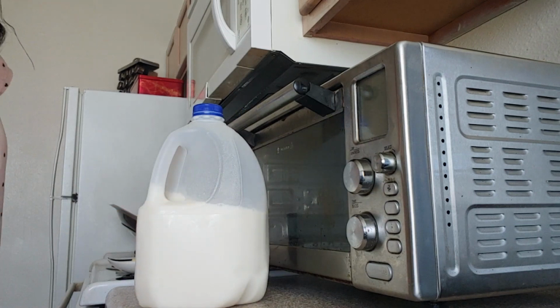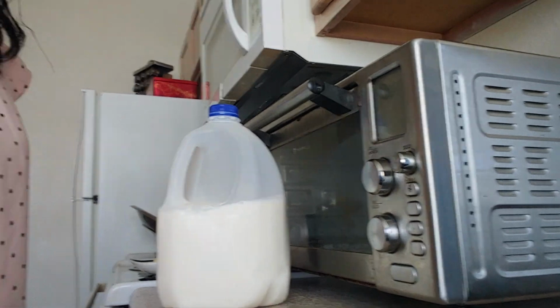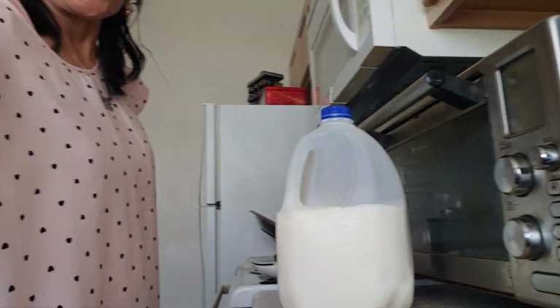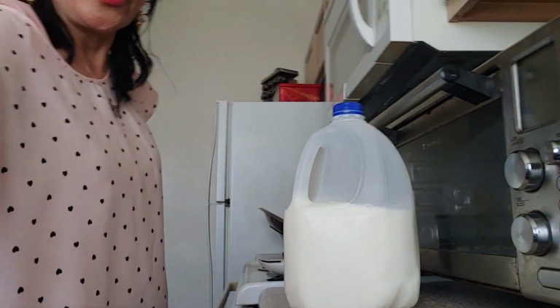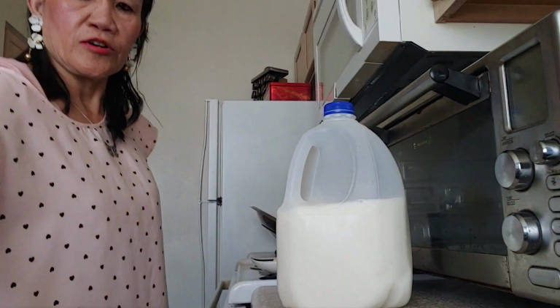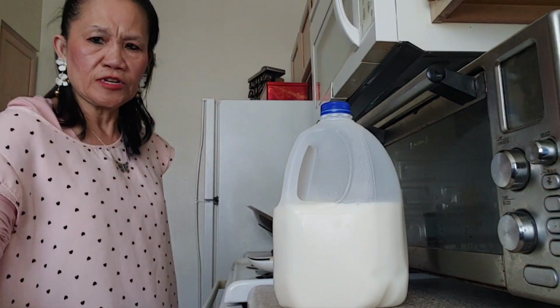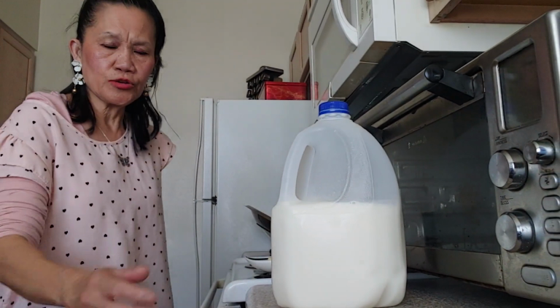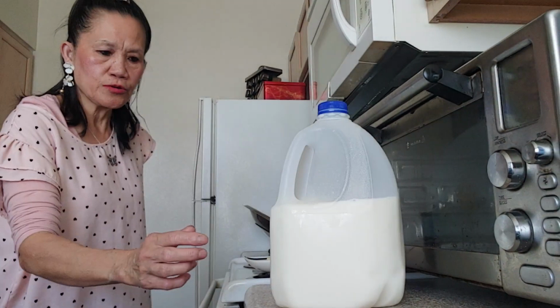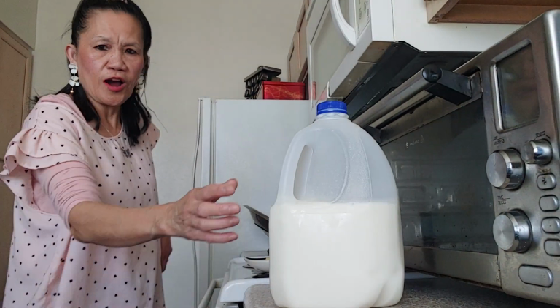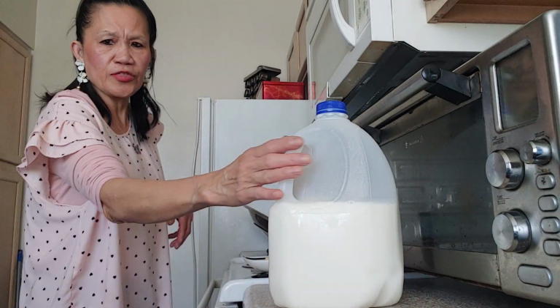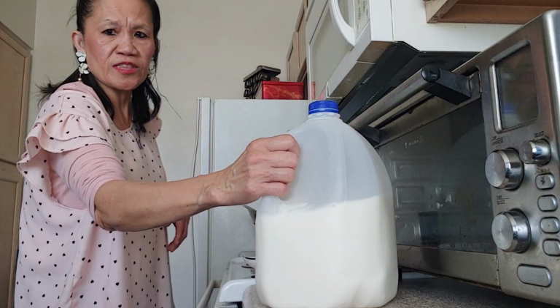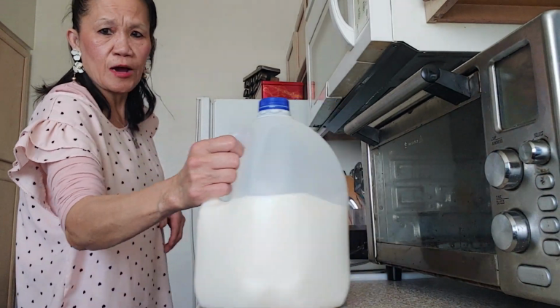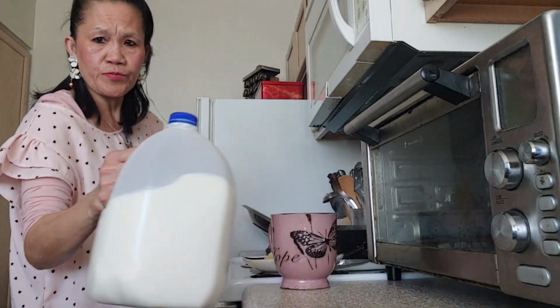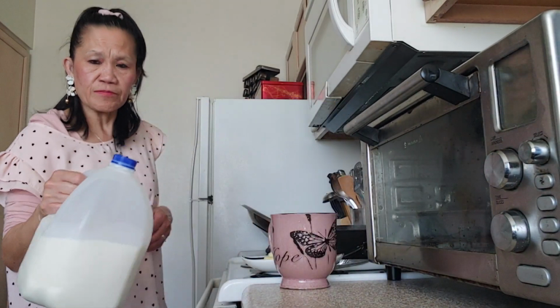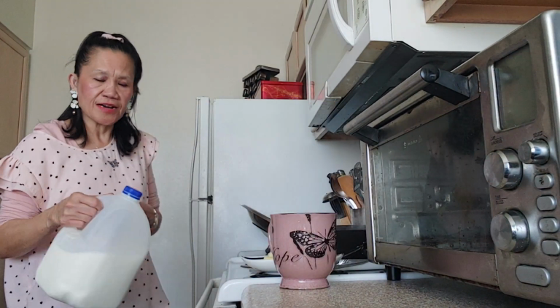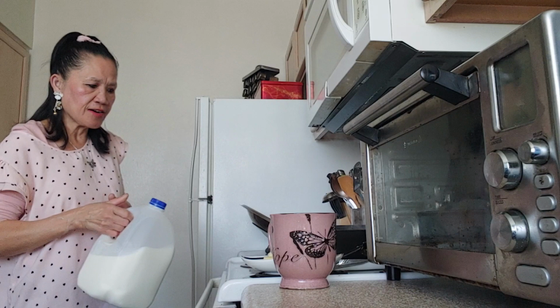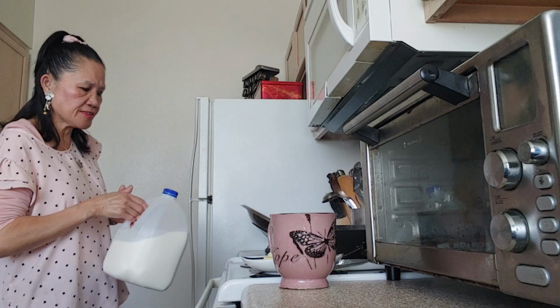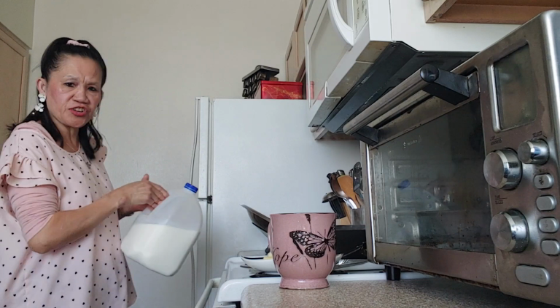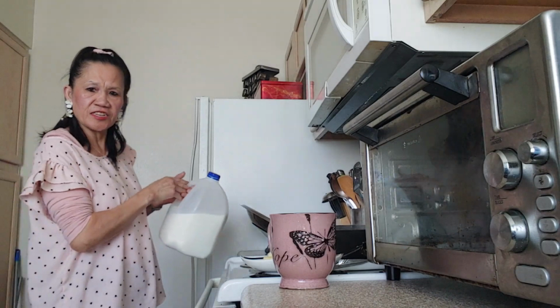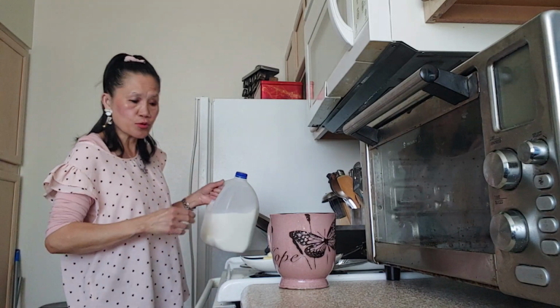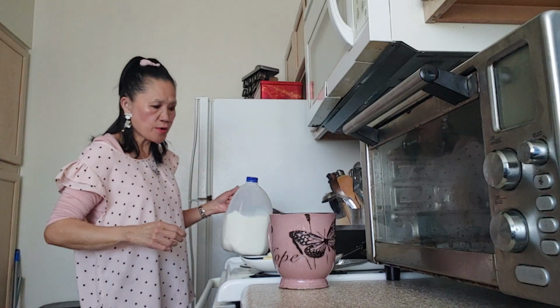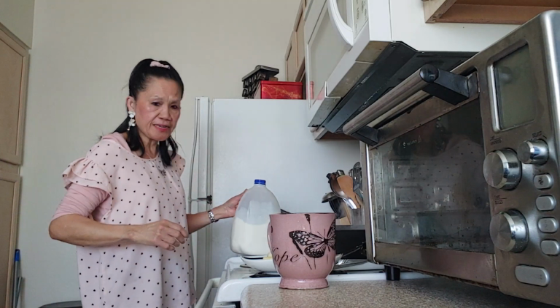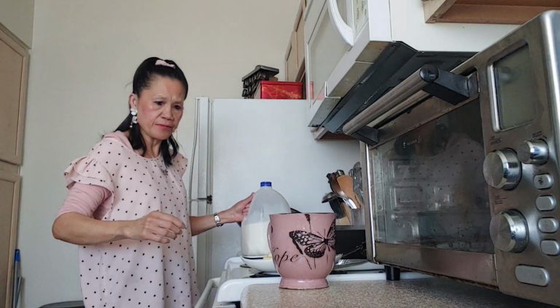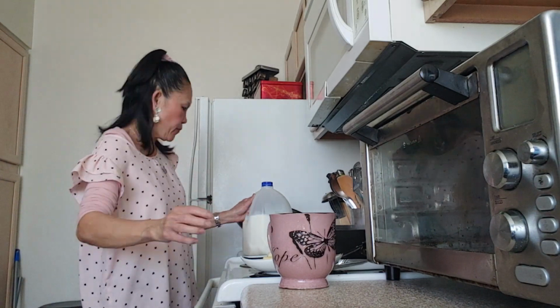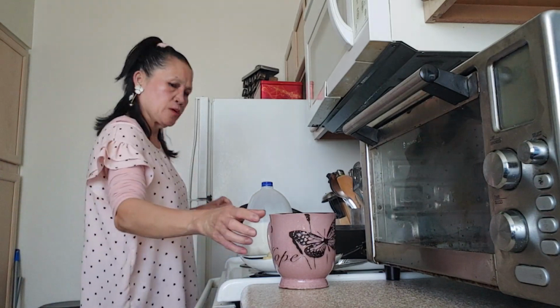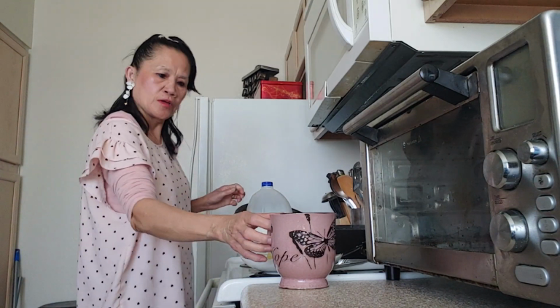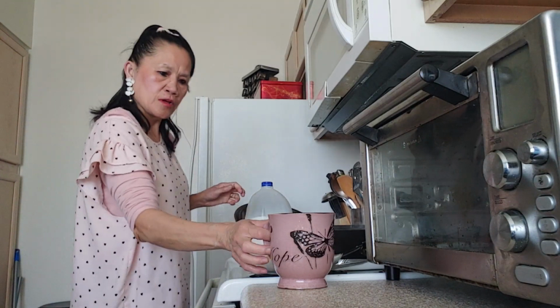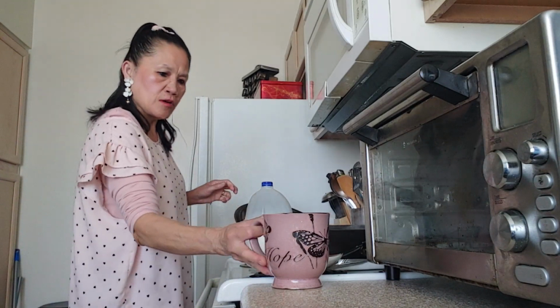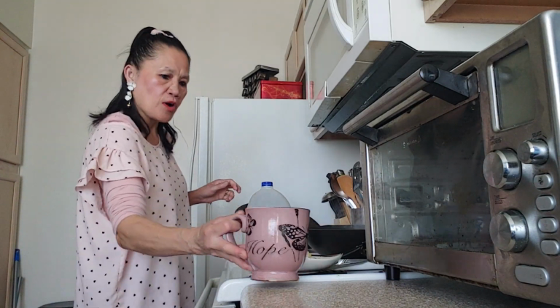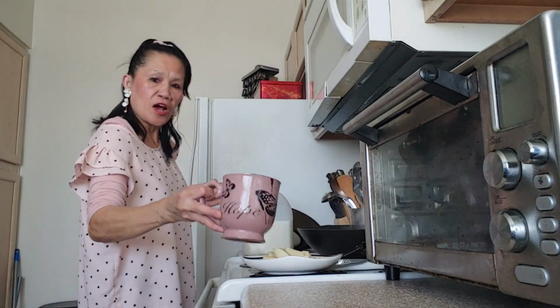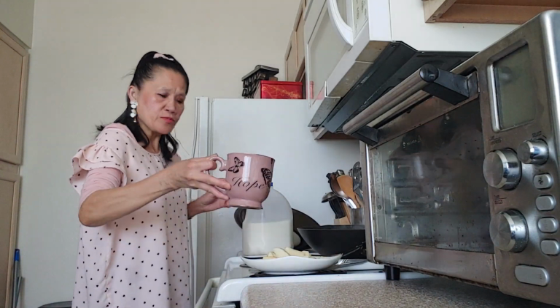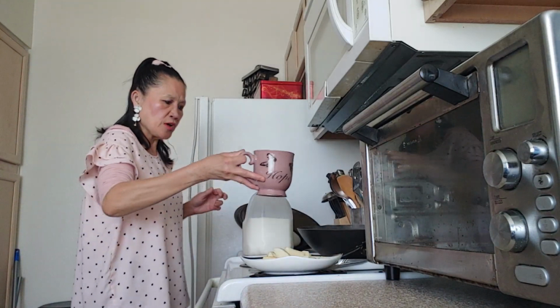Now we are going to add one cup of milk because the chicken is cooked already. One cup of milk.